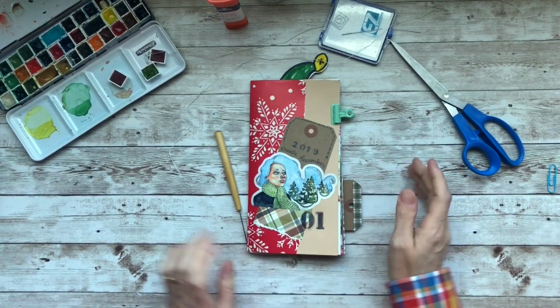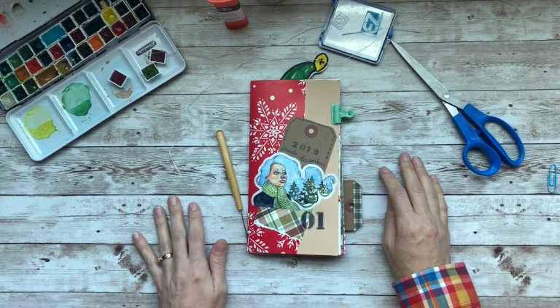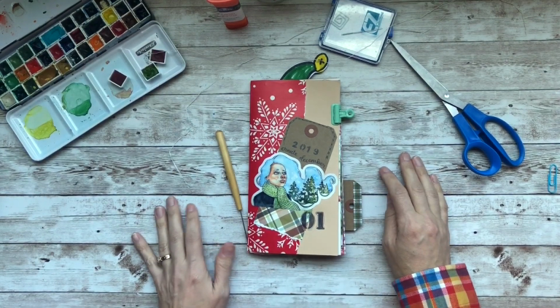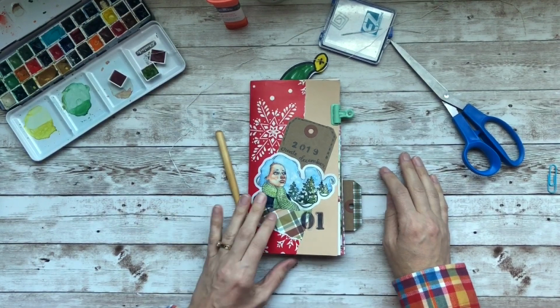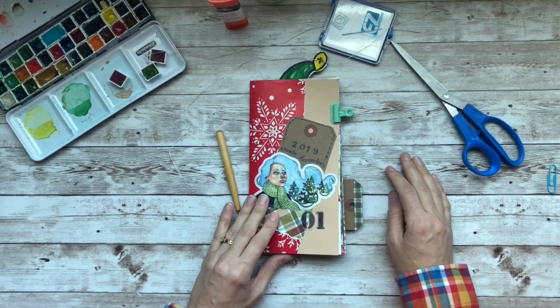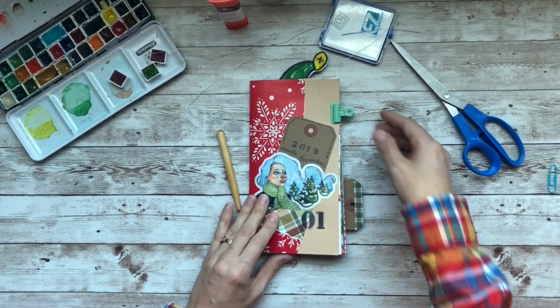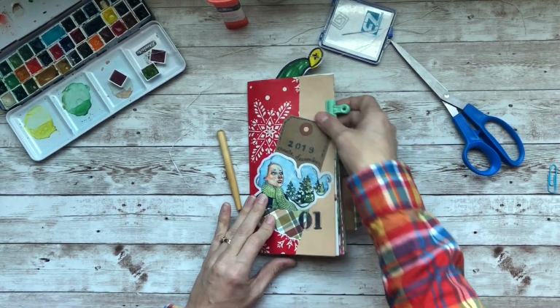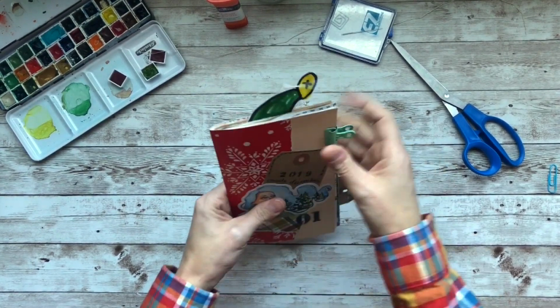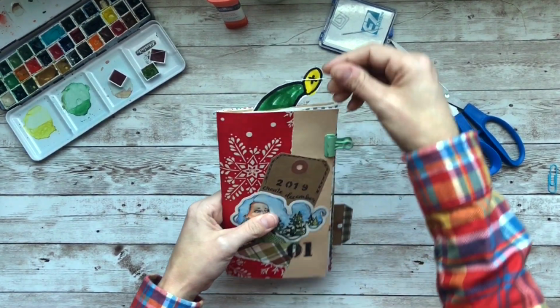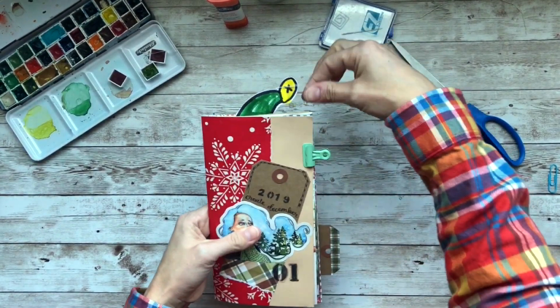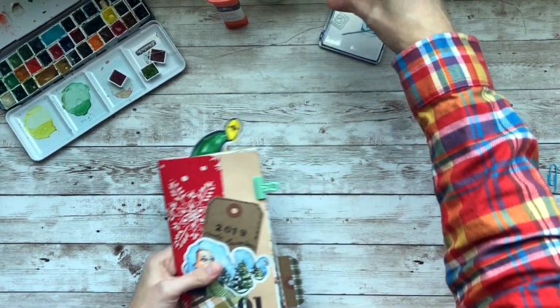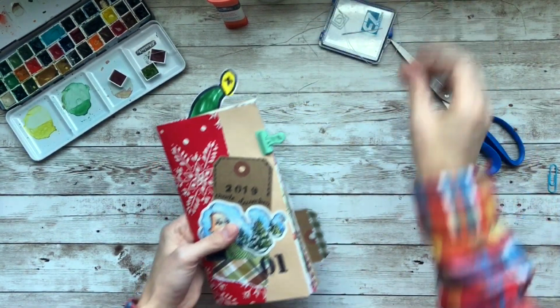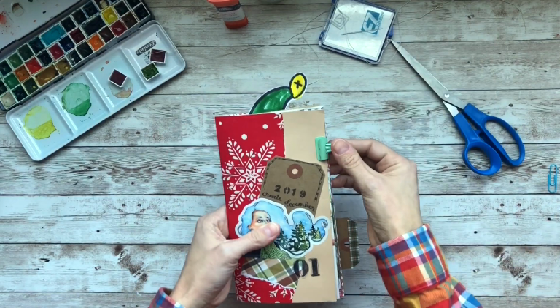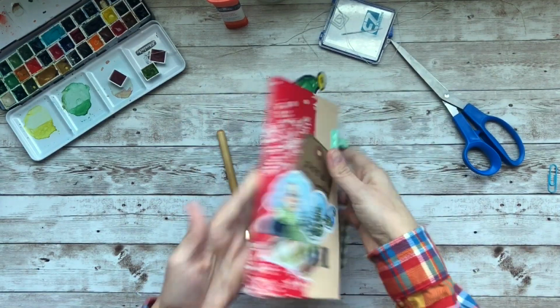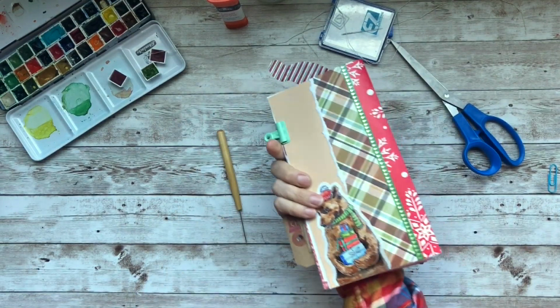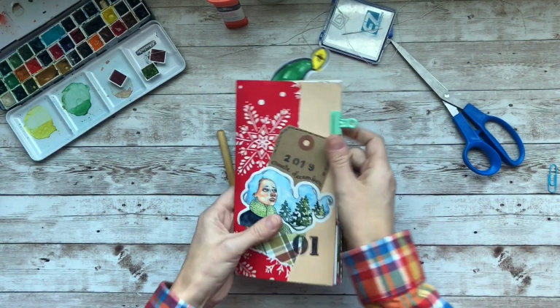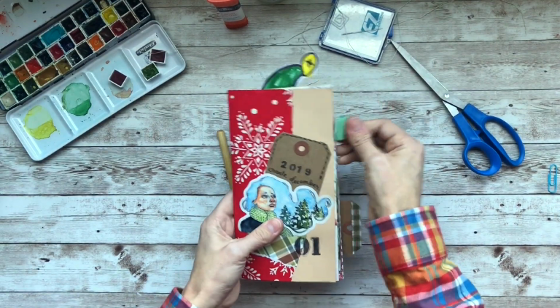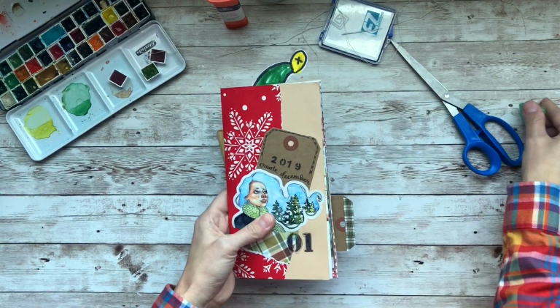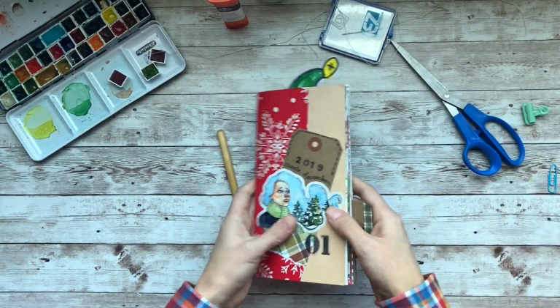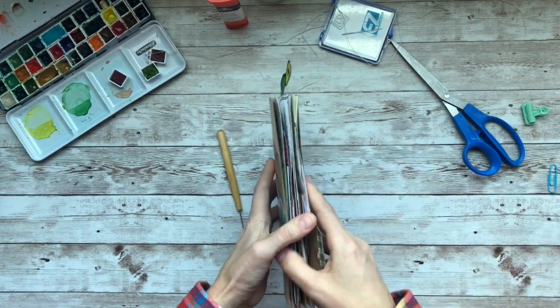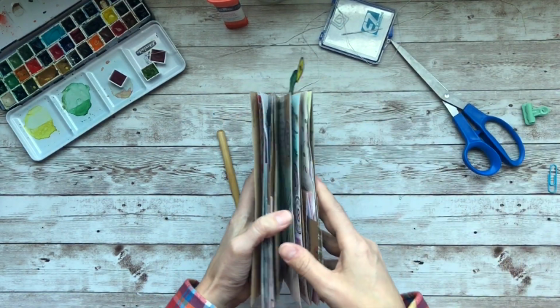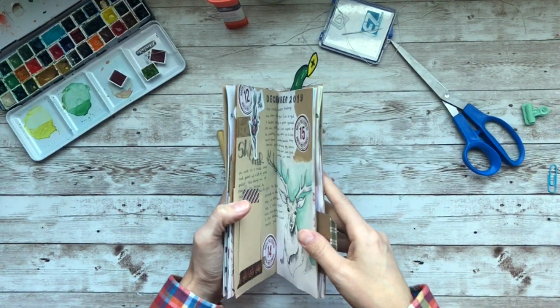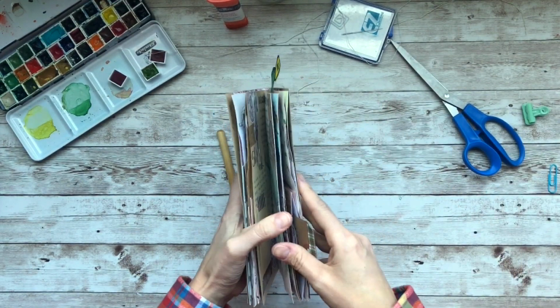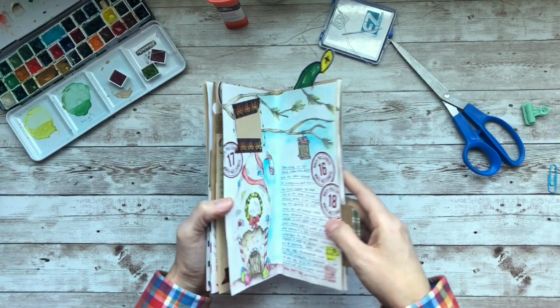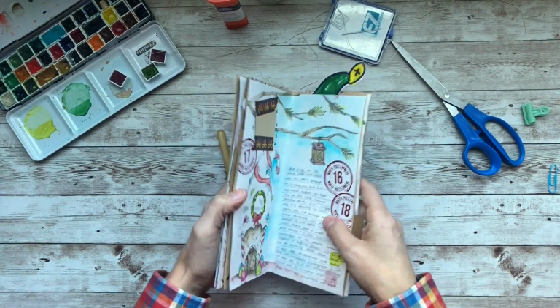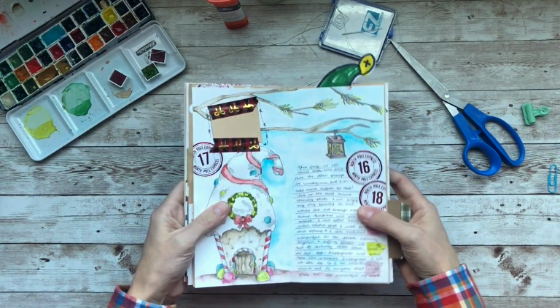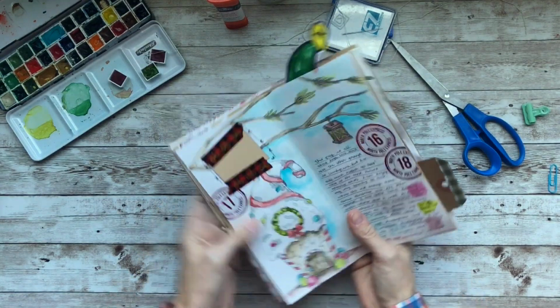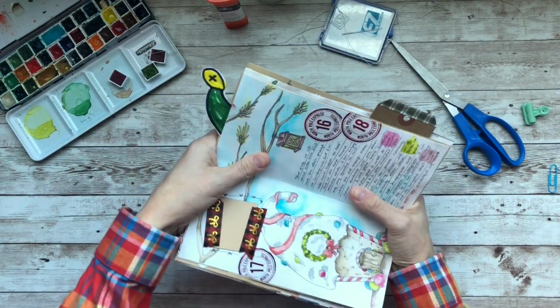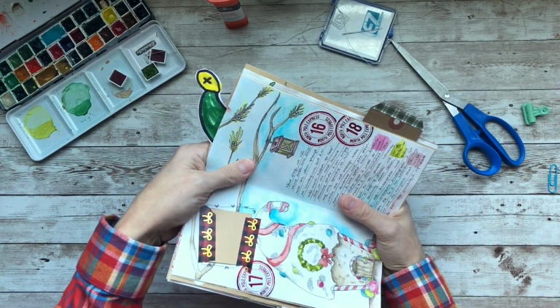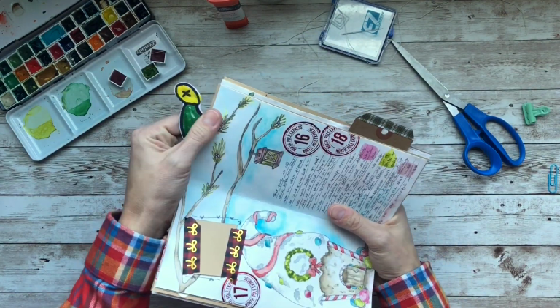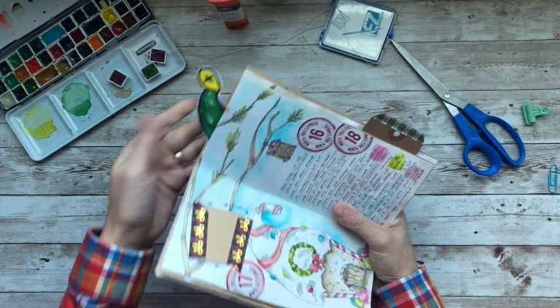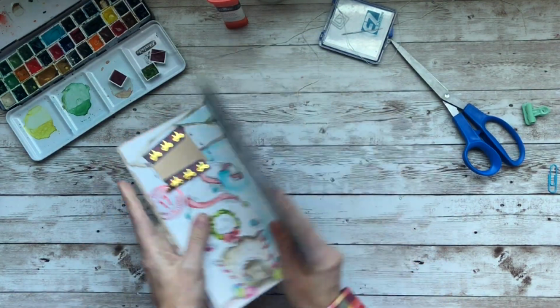Hello everyone, my name is Brie and welcome to Documented Journey. Today we are going to bind my junk journal for Christmas. And this was a really, really fun project.